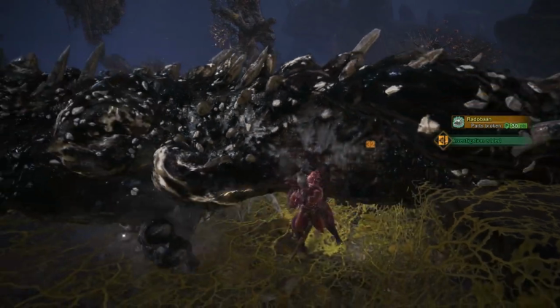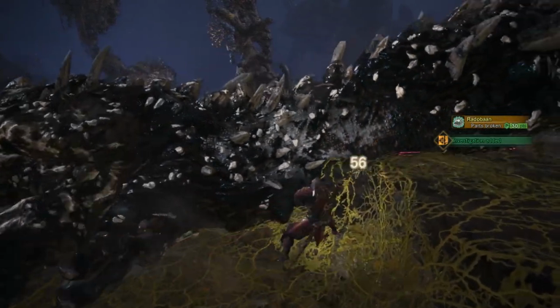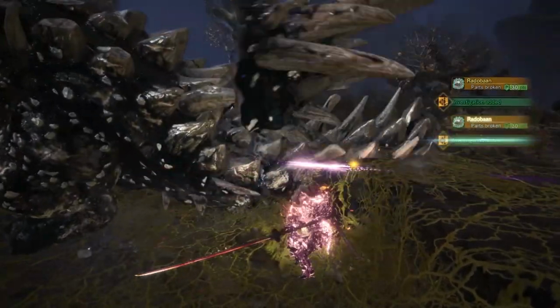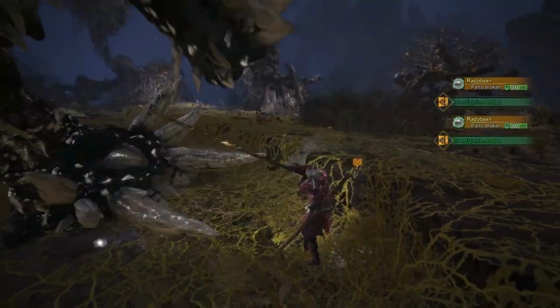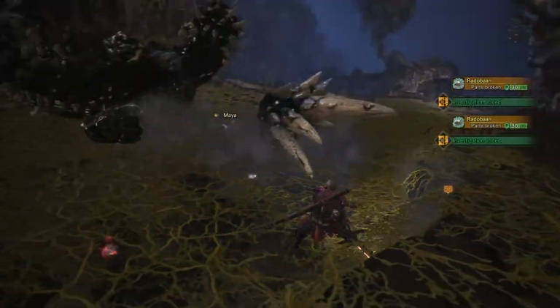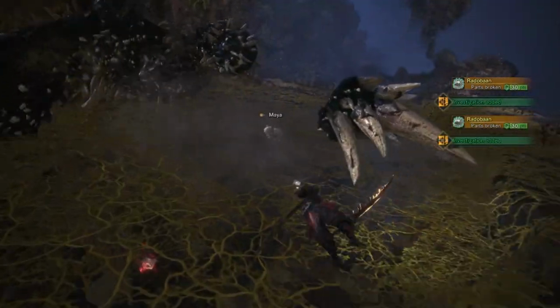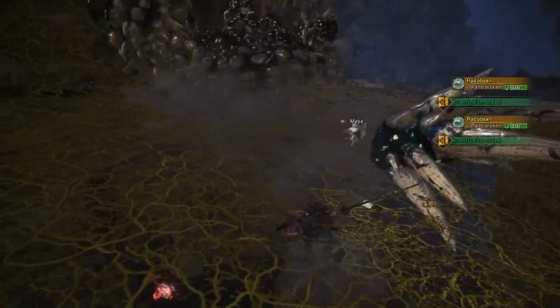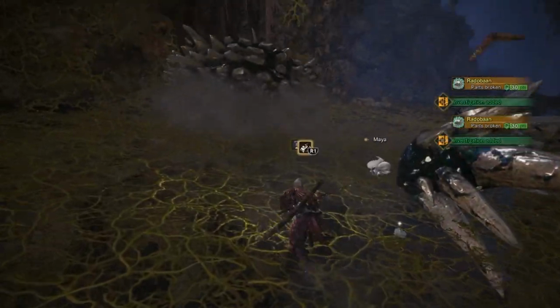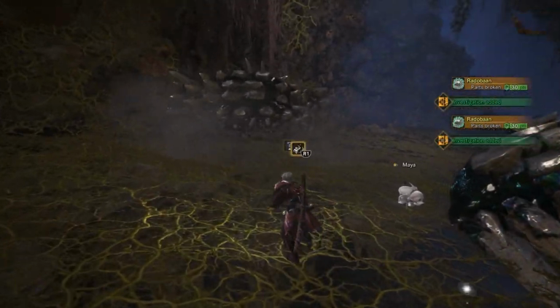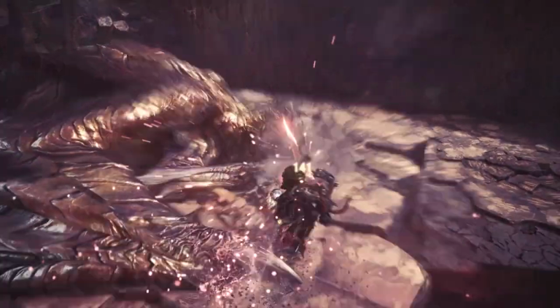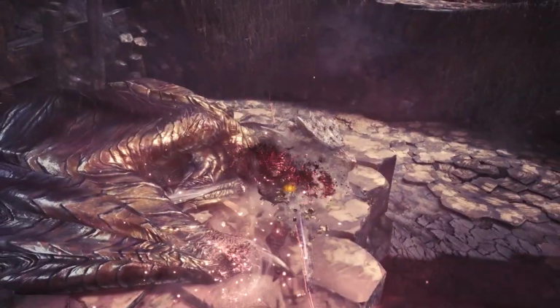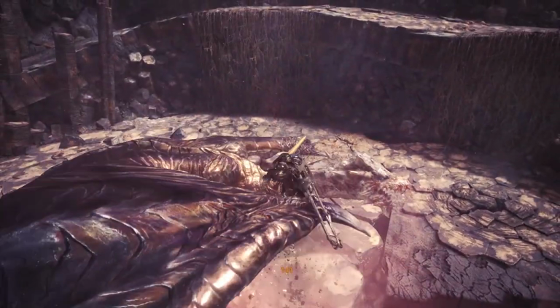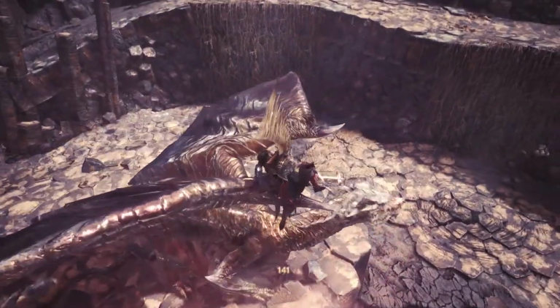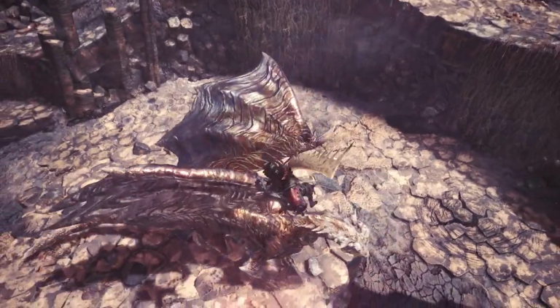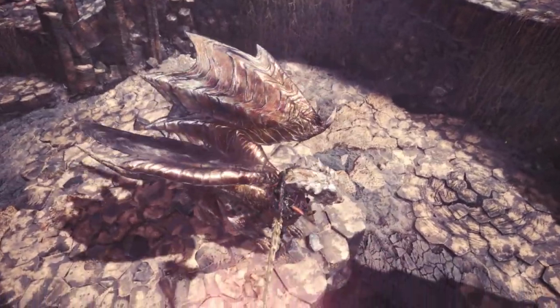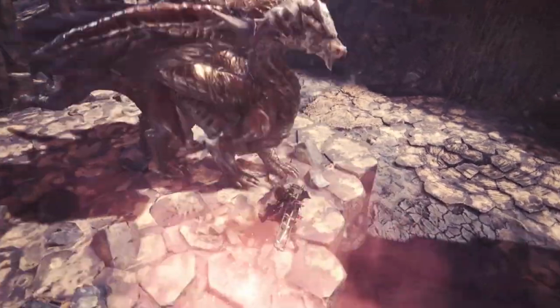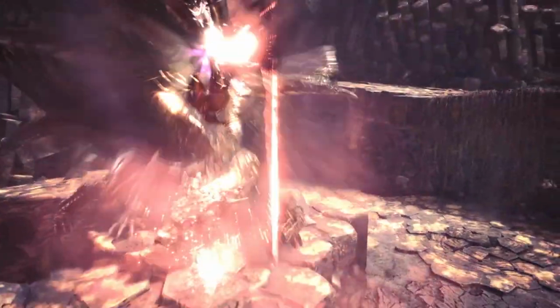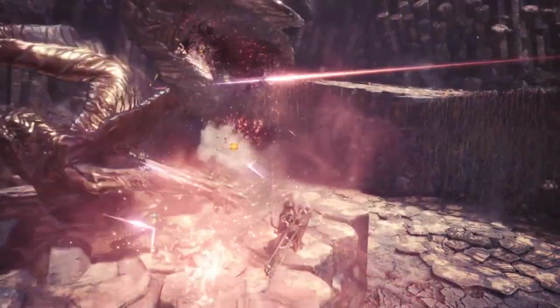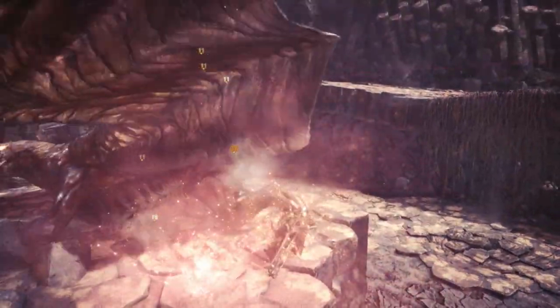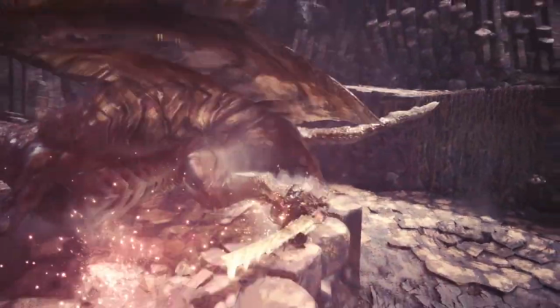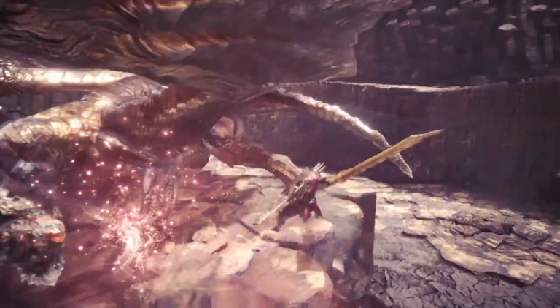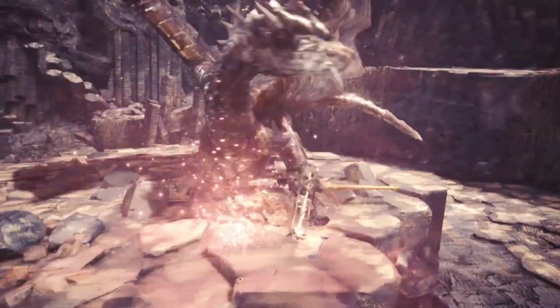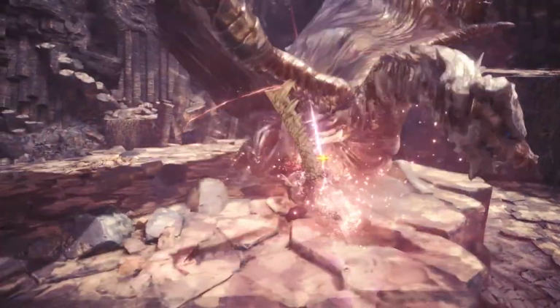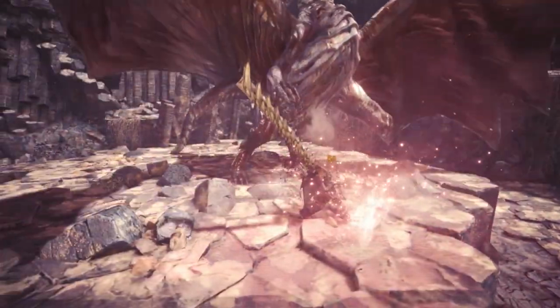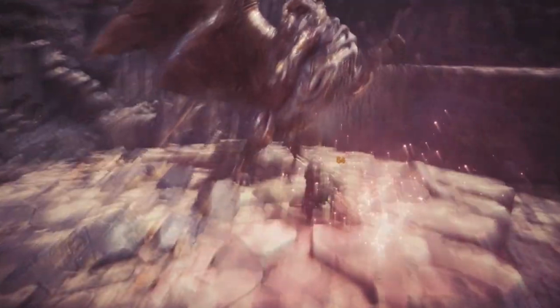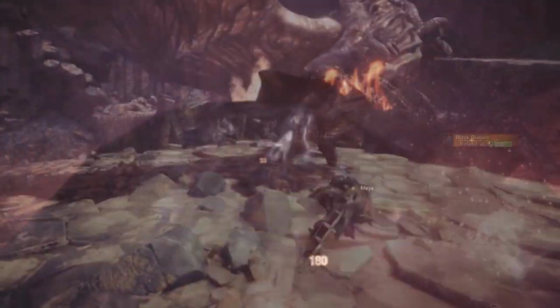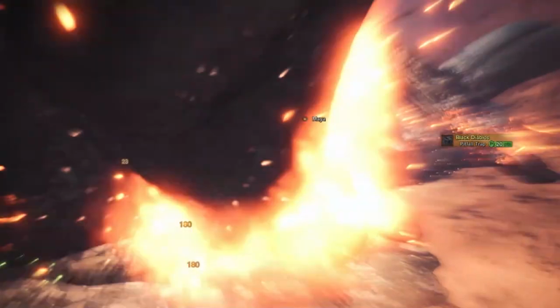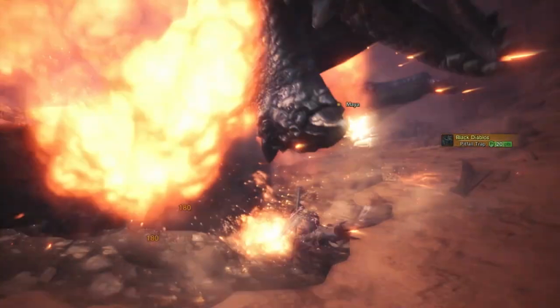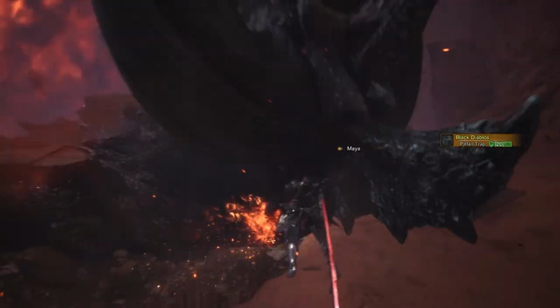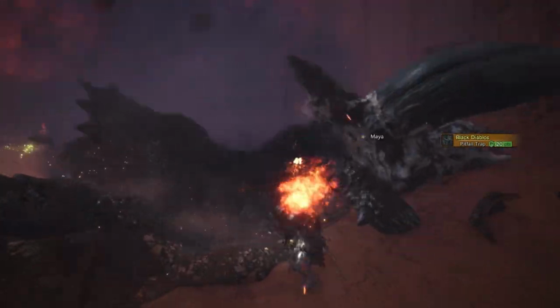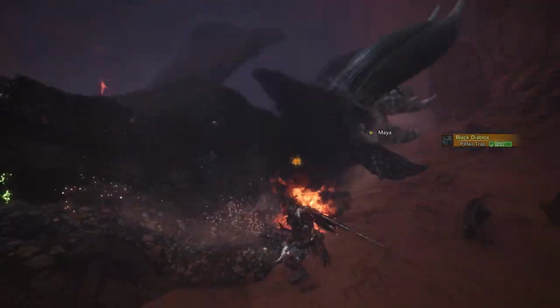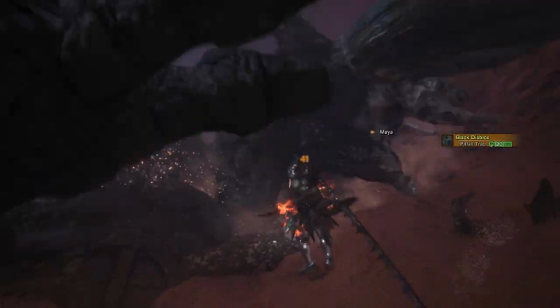Finally, when it comes to damage output, if you're able to get your Spirit Gauge high, then you can utilise the Spirit Helmbreaker to deliver high amounts of damage and easily sever parts of a monster. But anyway, let's move on to the basic moves of the Longsword.